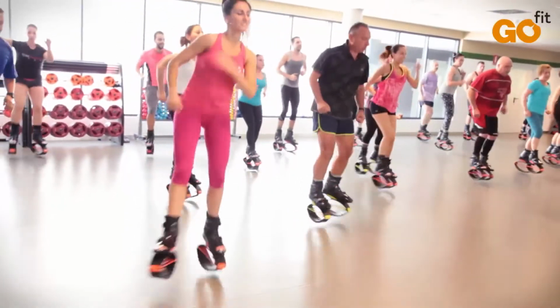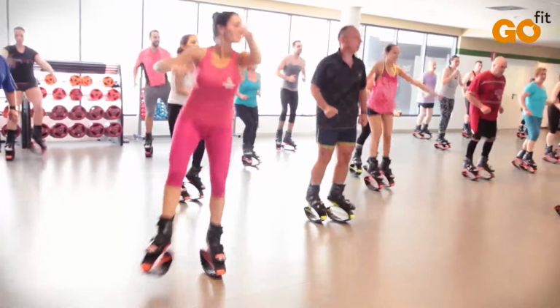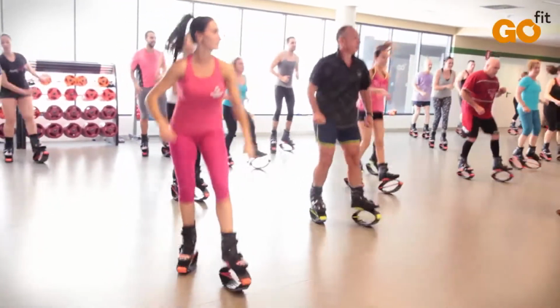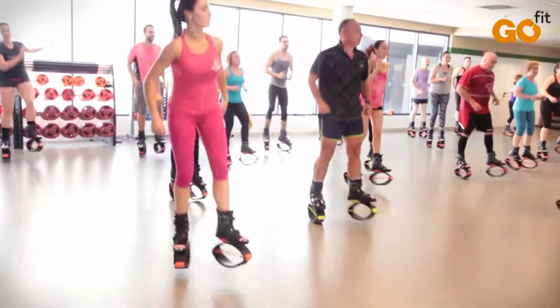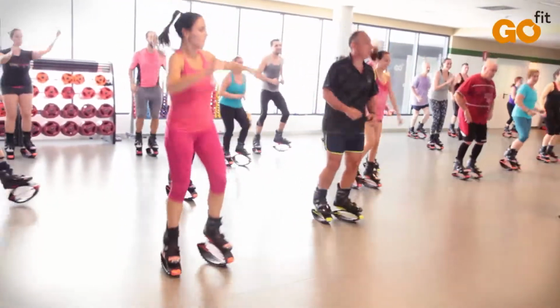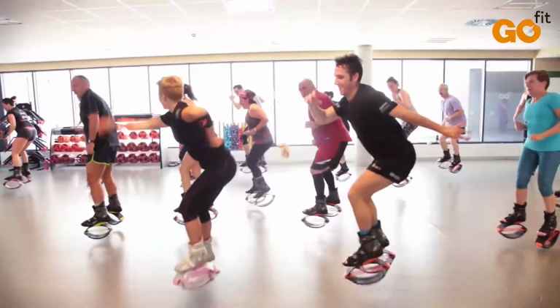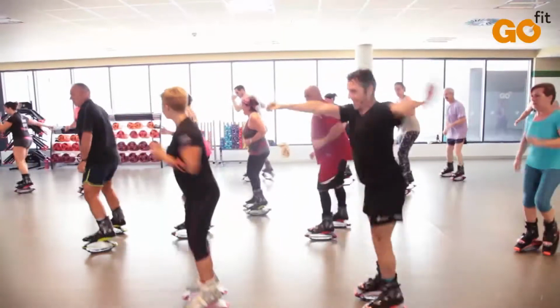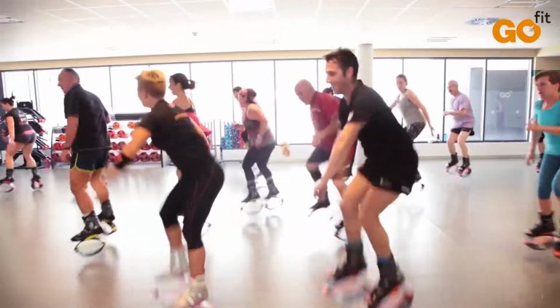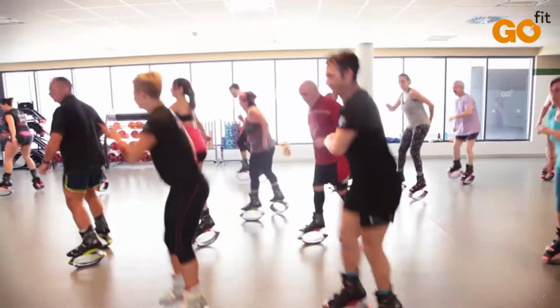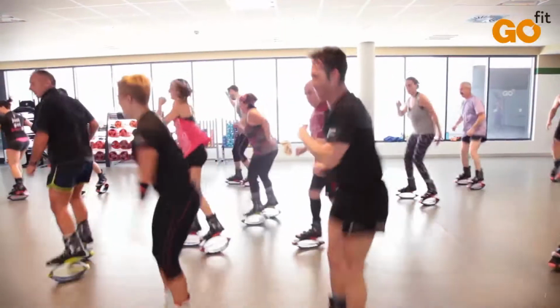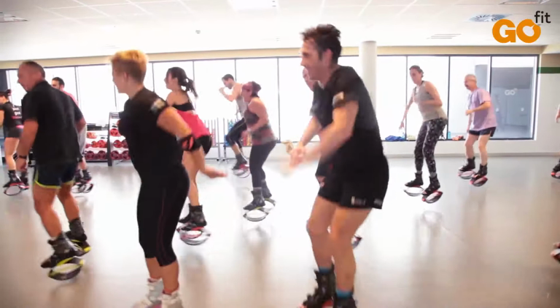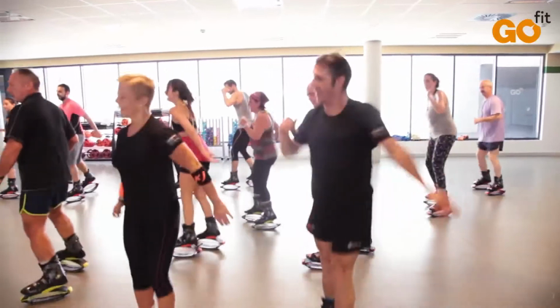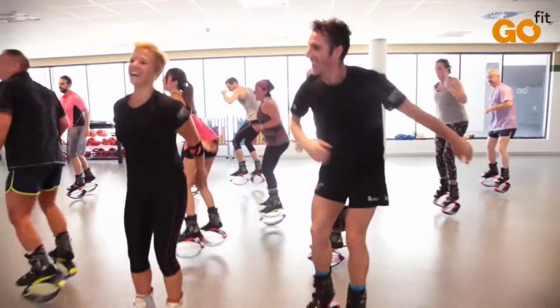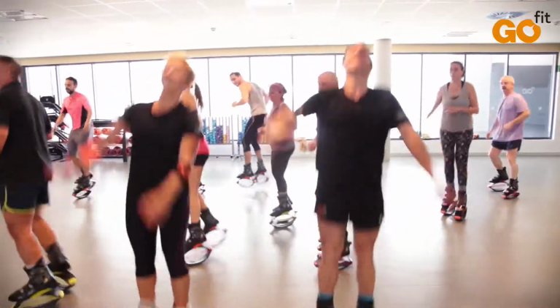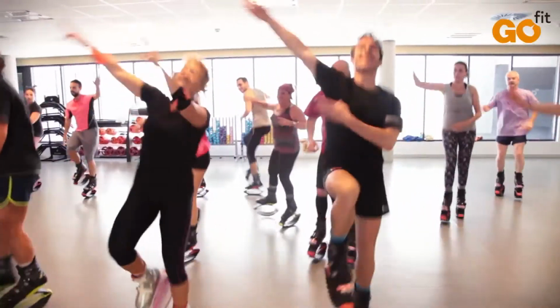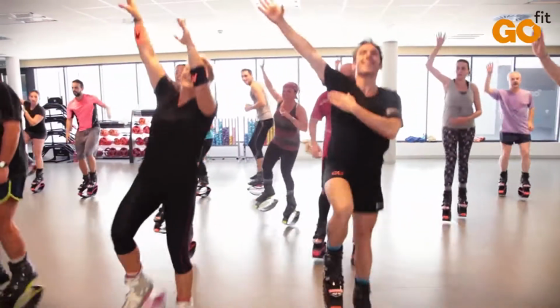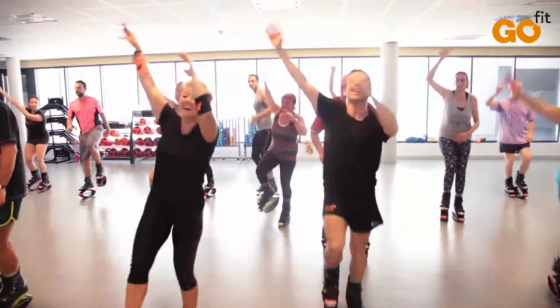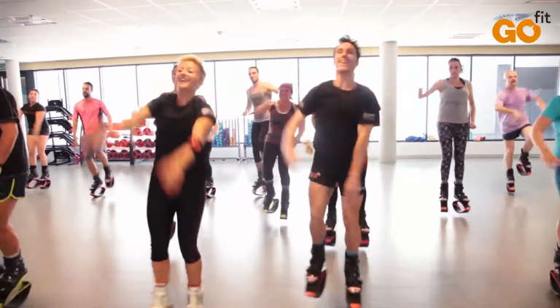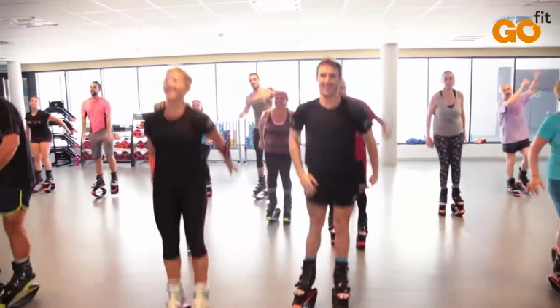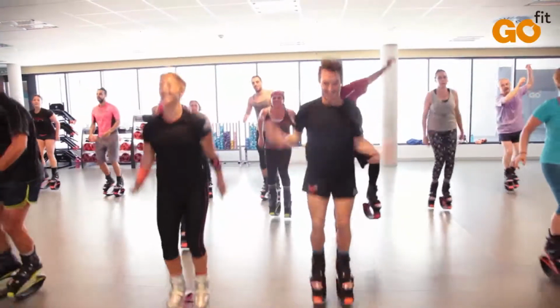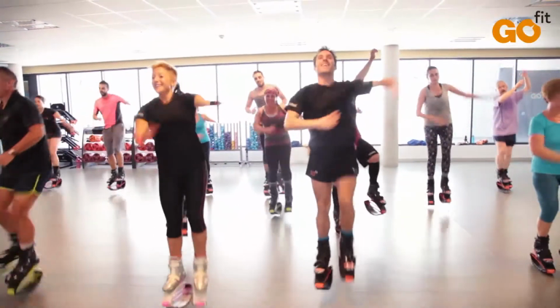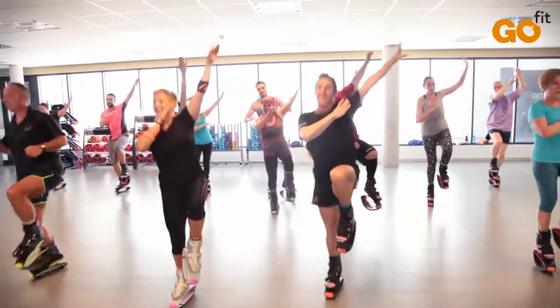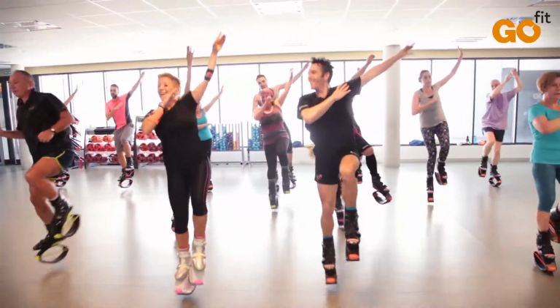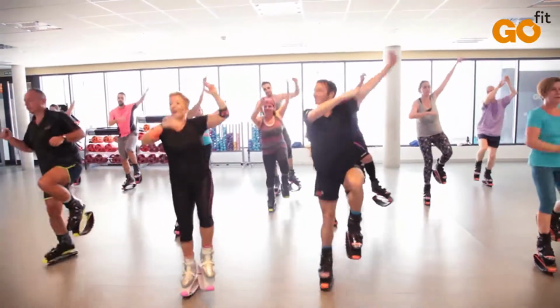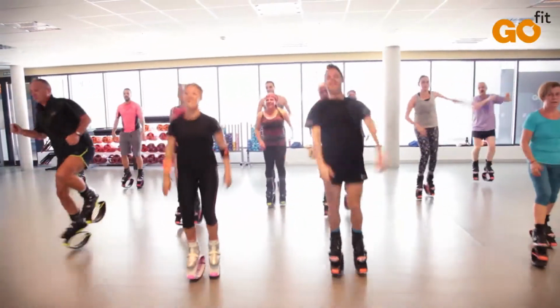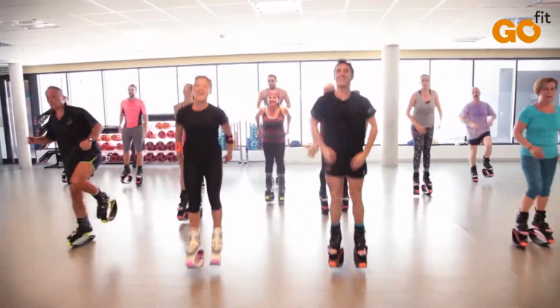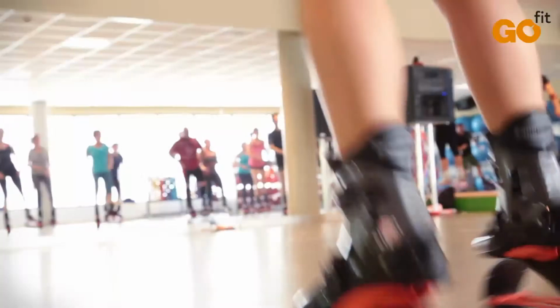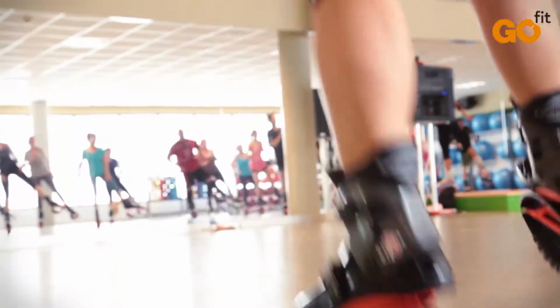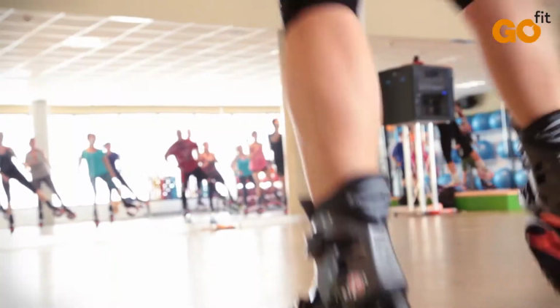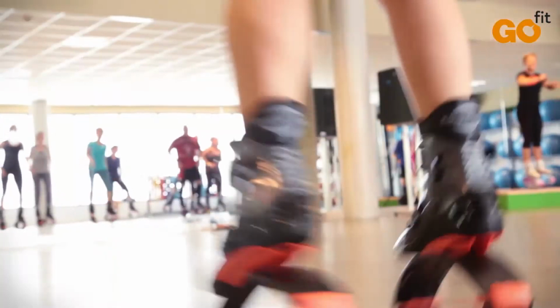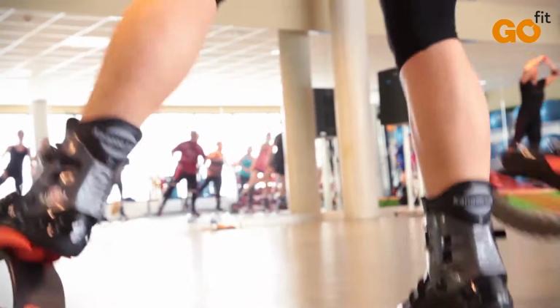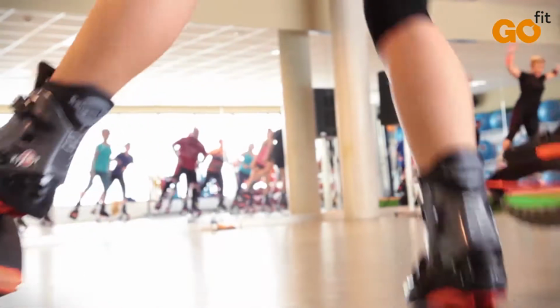Don't hesitate! Come and enjoy this new and fun activity! Kangoo Jumps are your best friend to get fit whilst jumping non-stop!